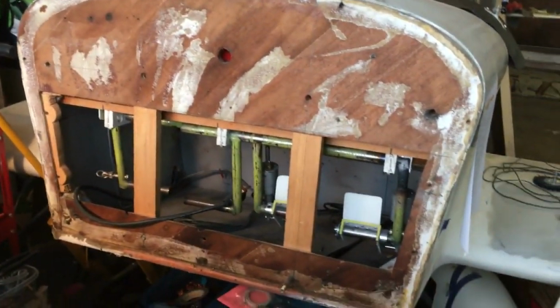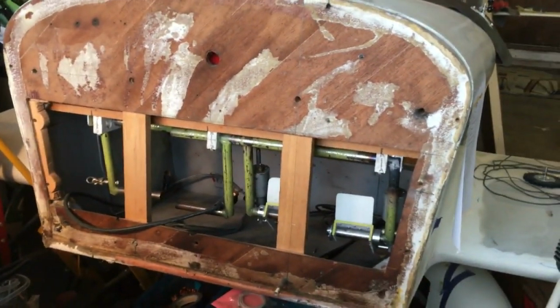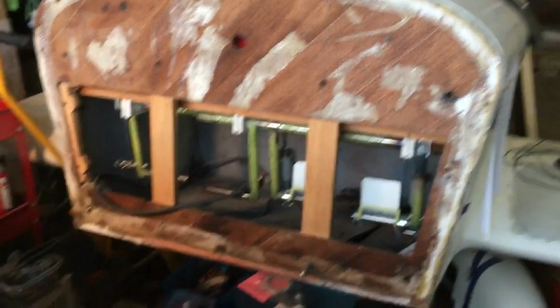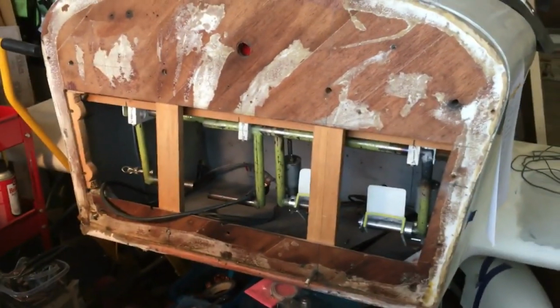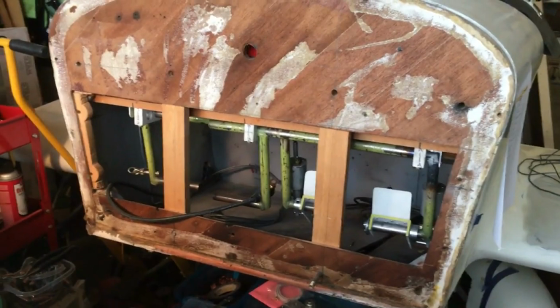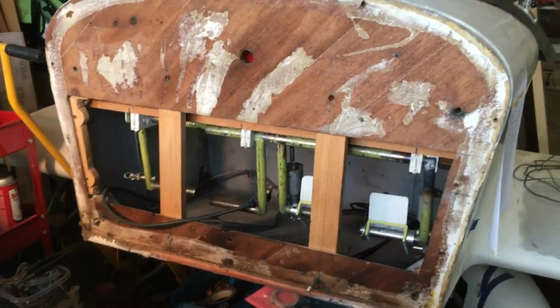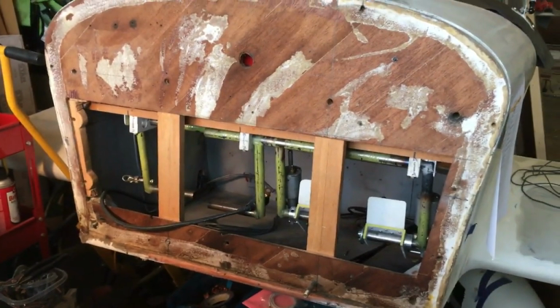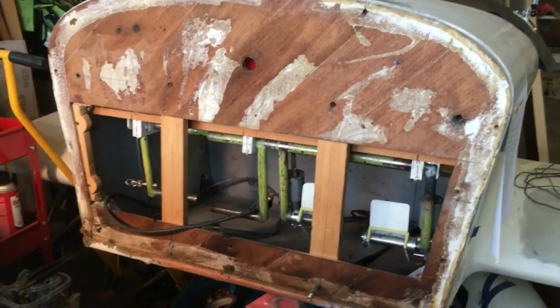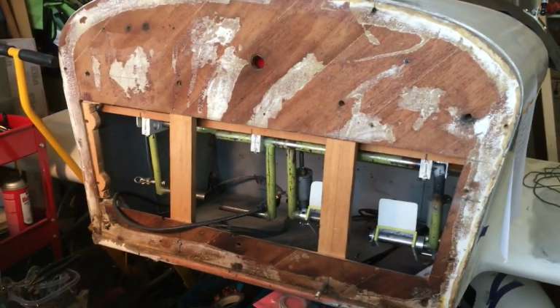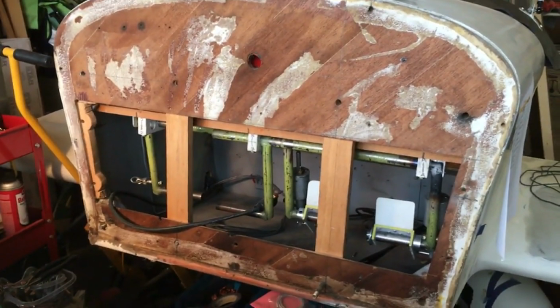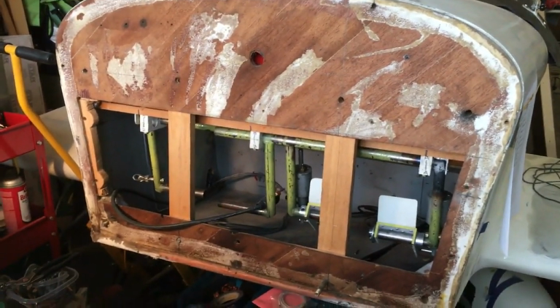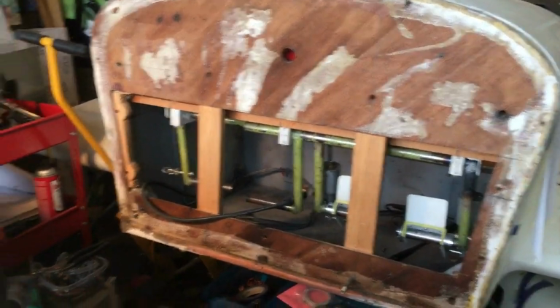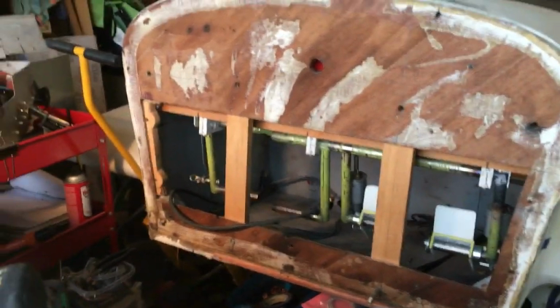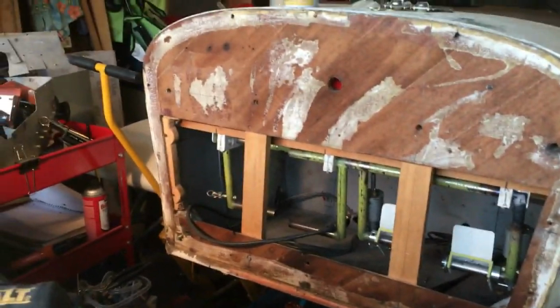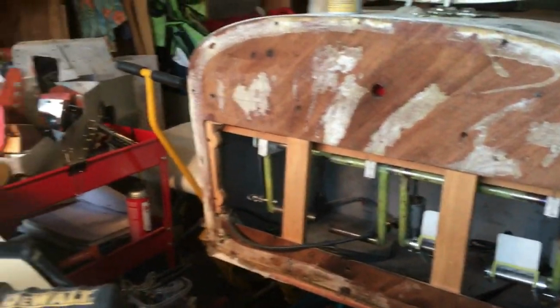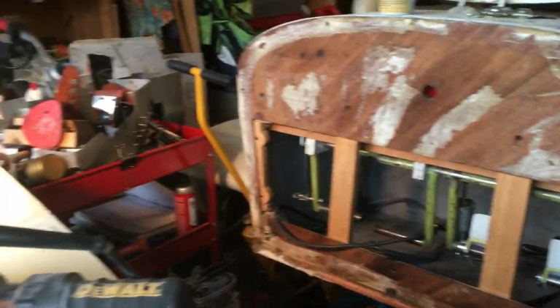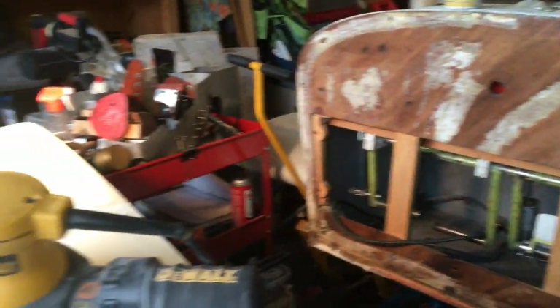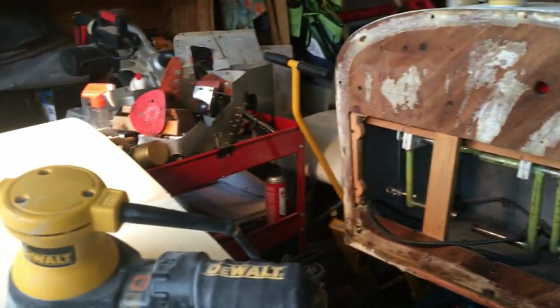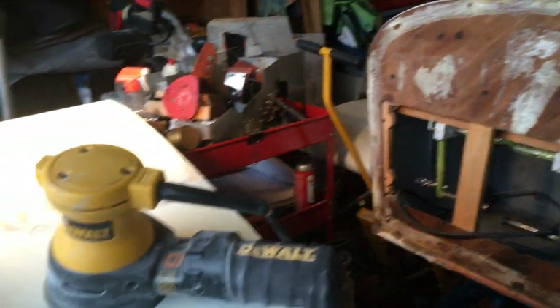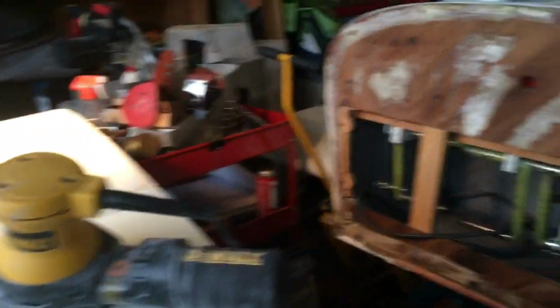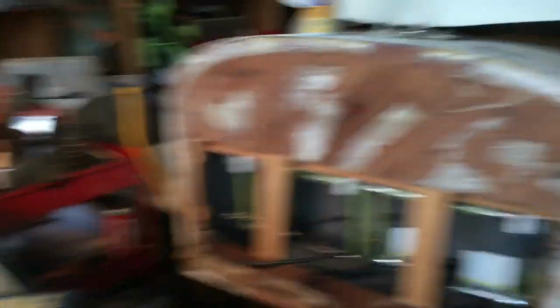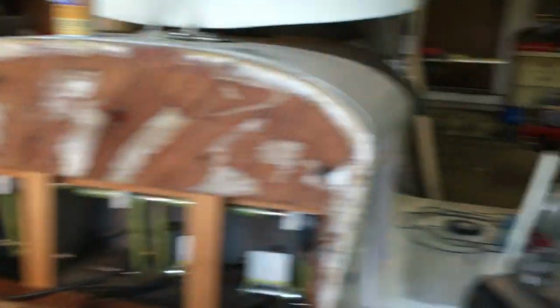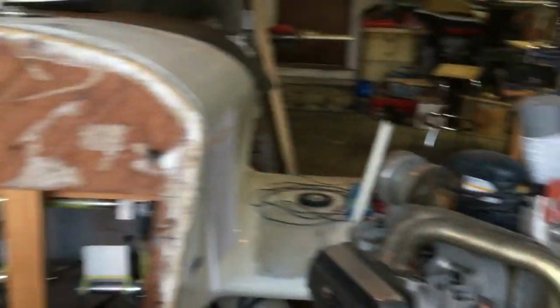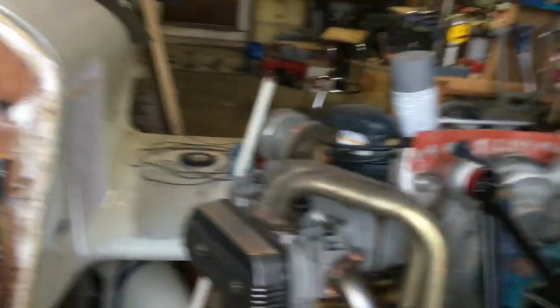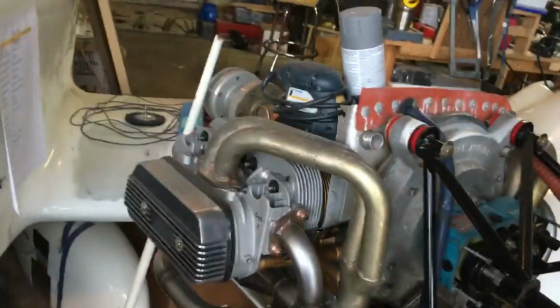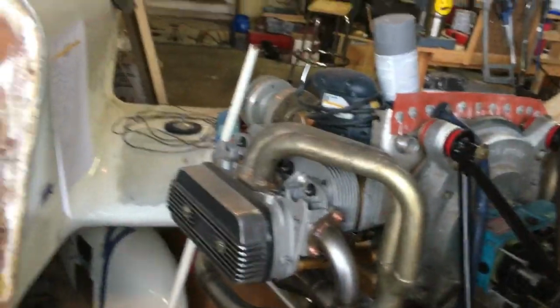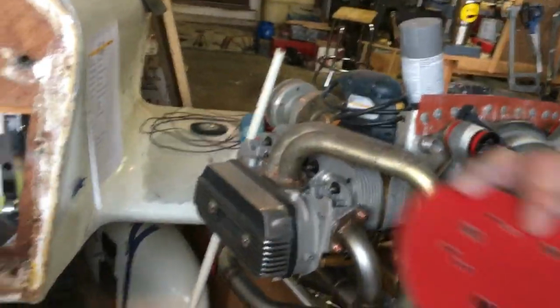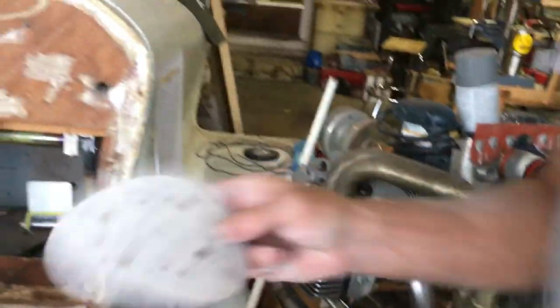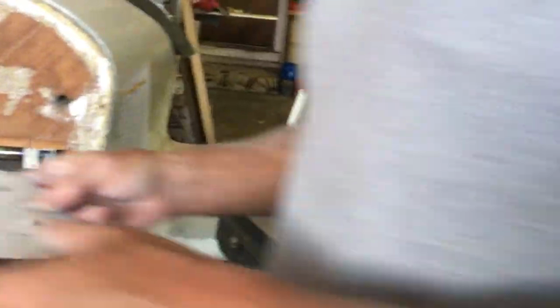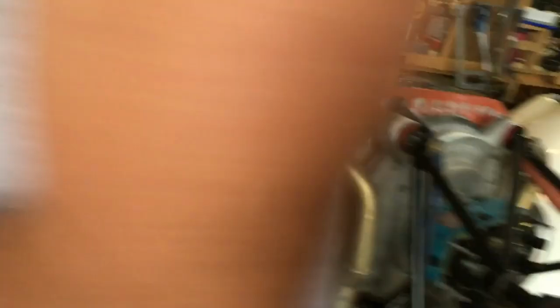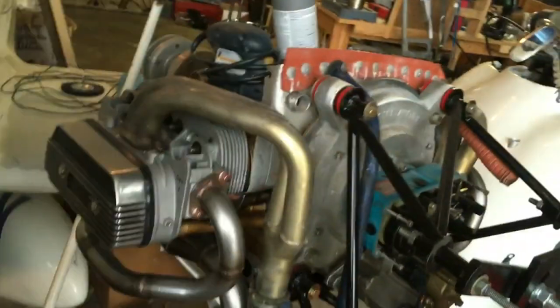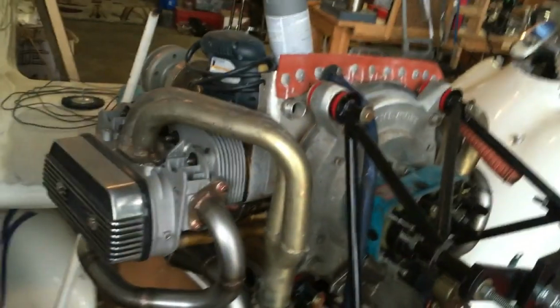There's our firewall and some of the brake pedals. The engine is sitting over here.